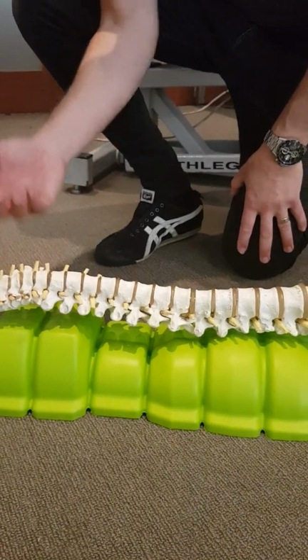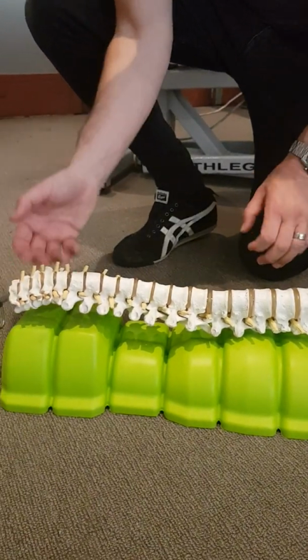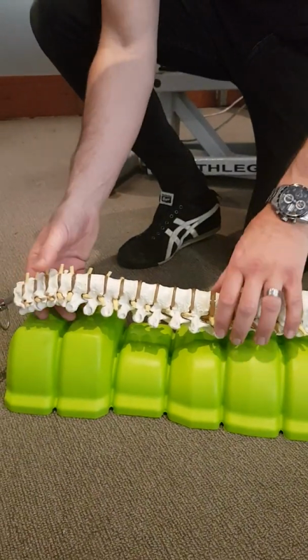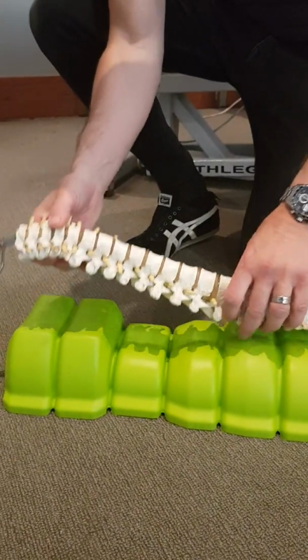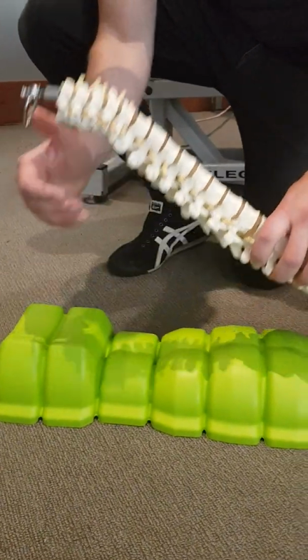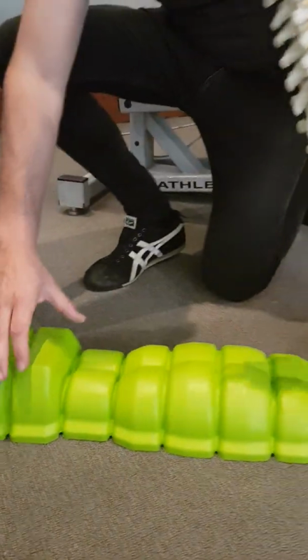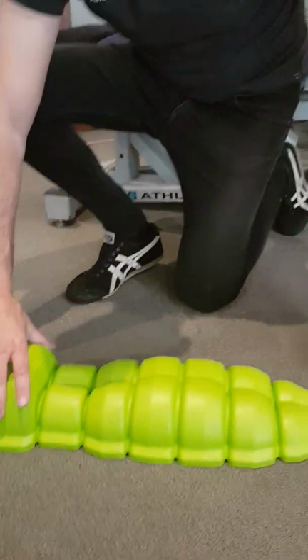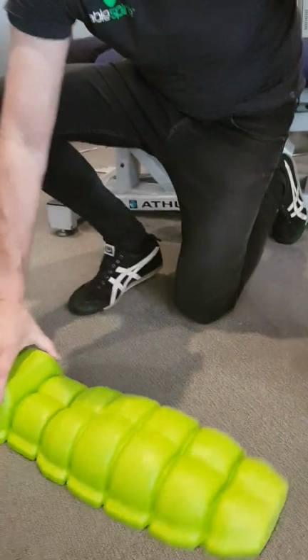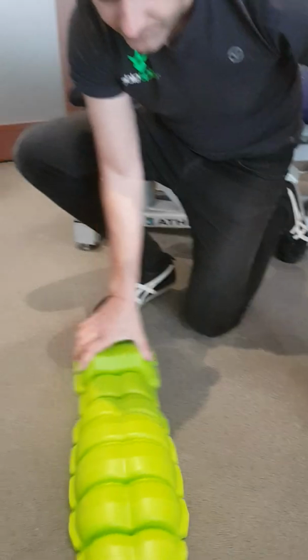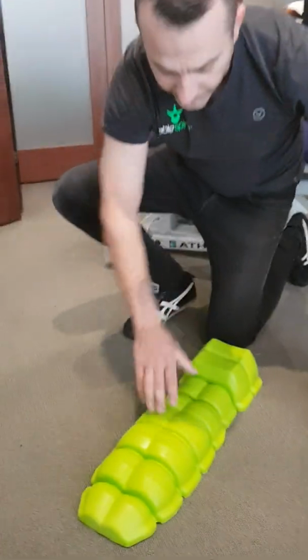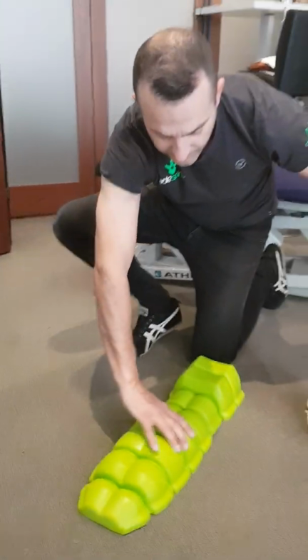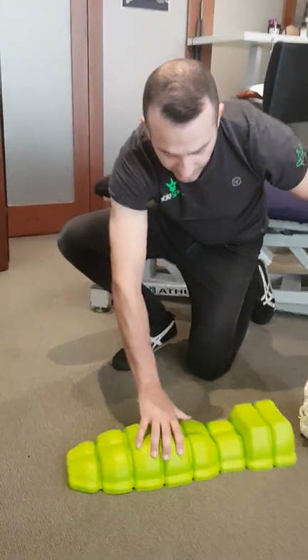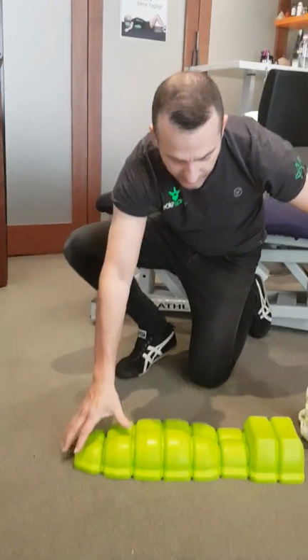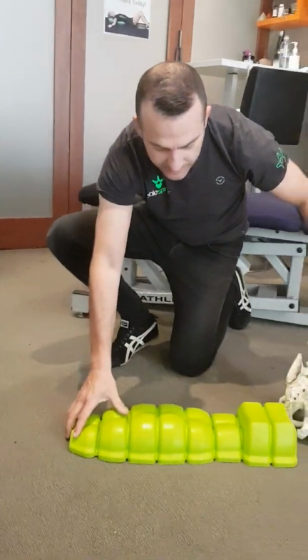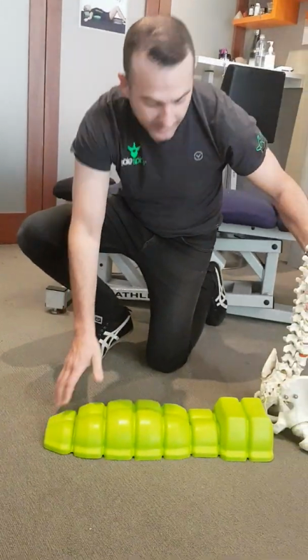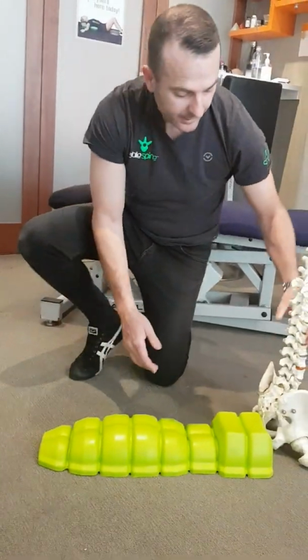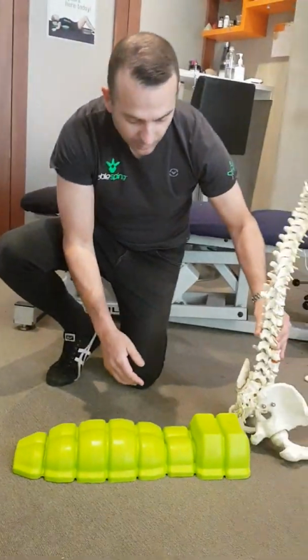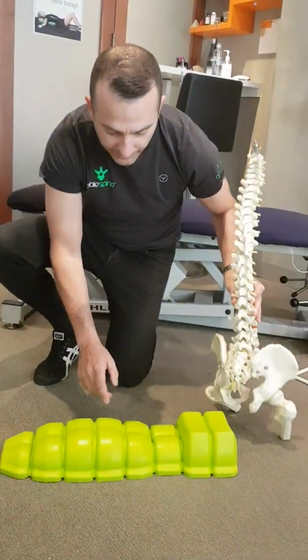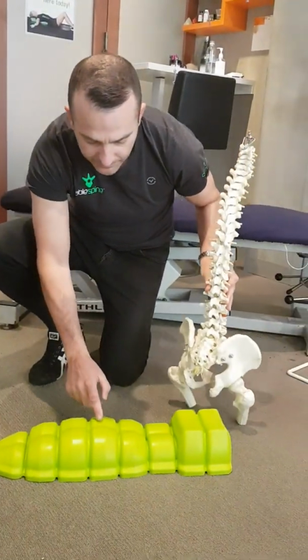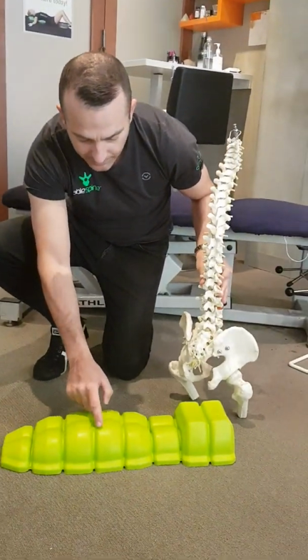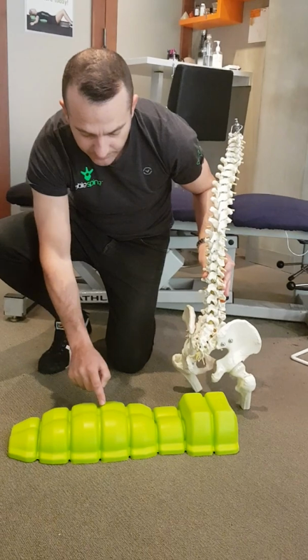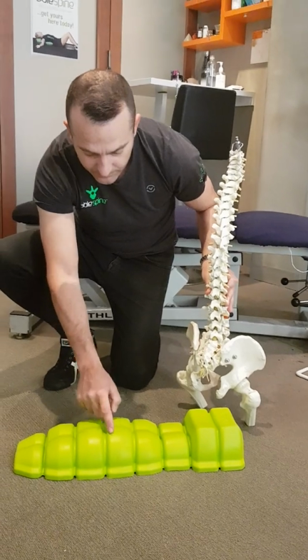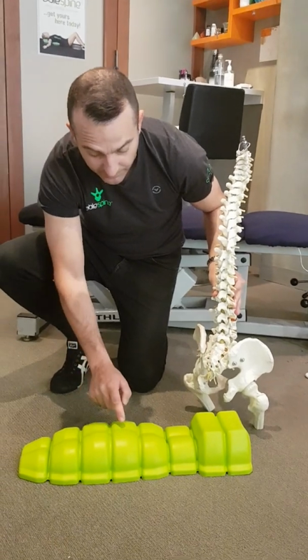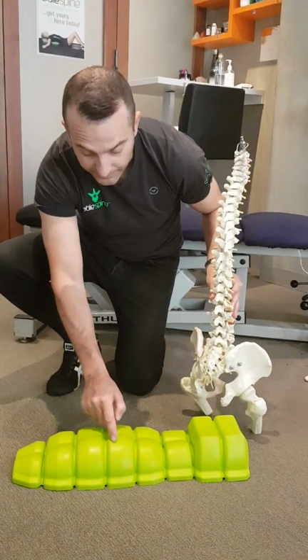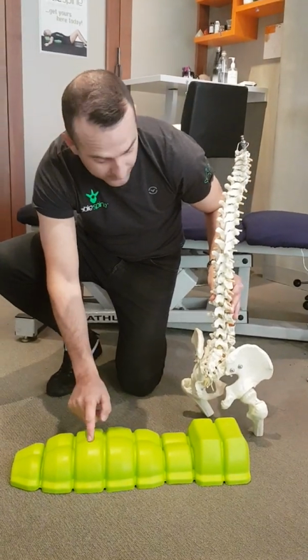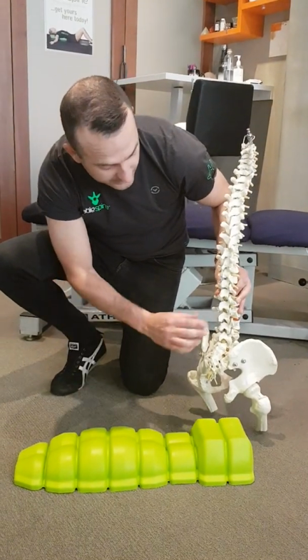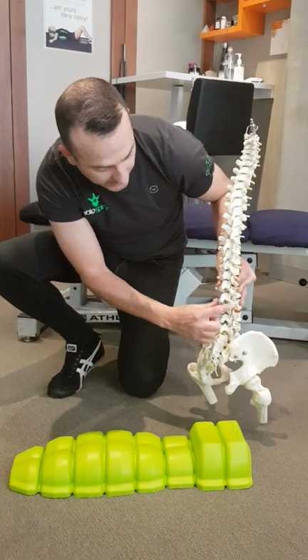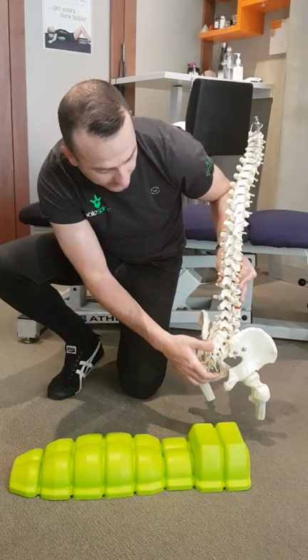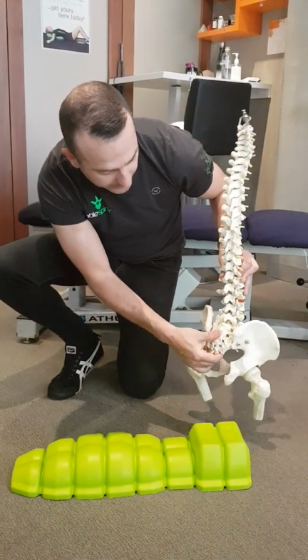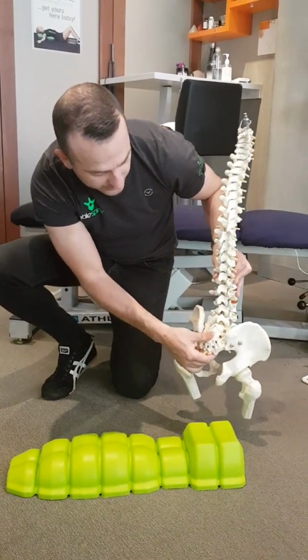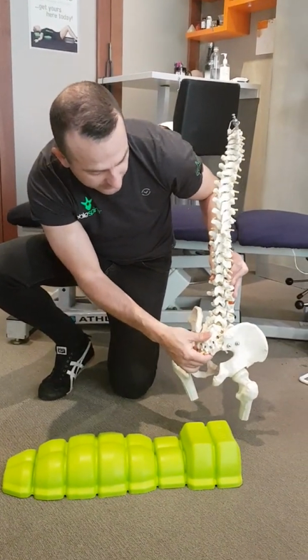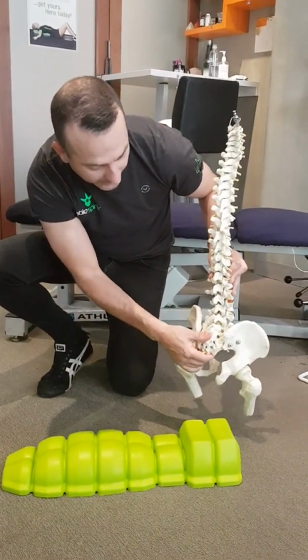To target your low back, all you need to do is reverse the direction of the unit just like this, and then you try to aim the elevated nodules here to target that lumbar curvature in the low back.